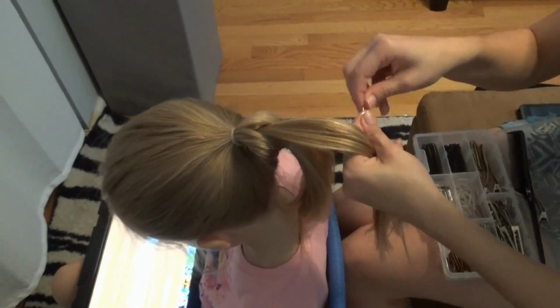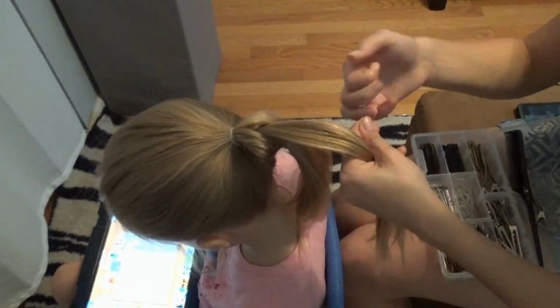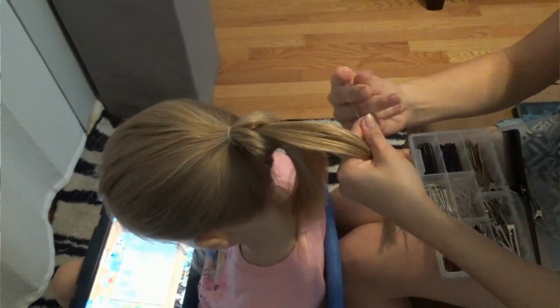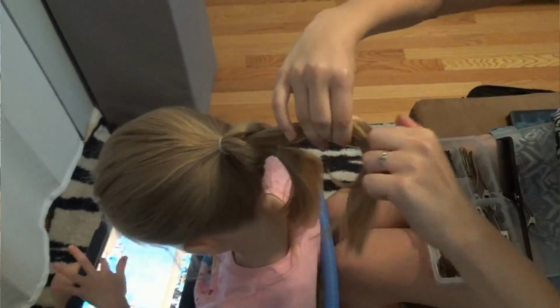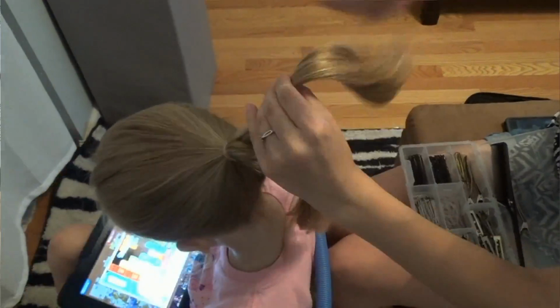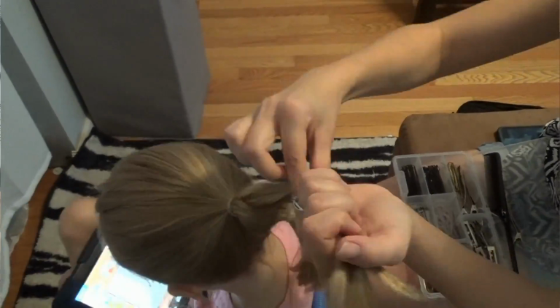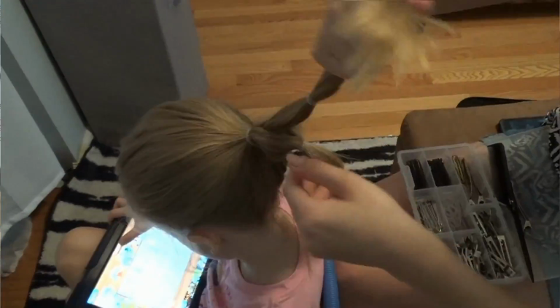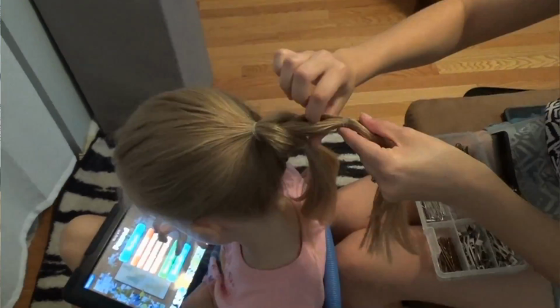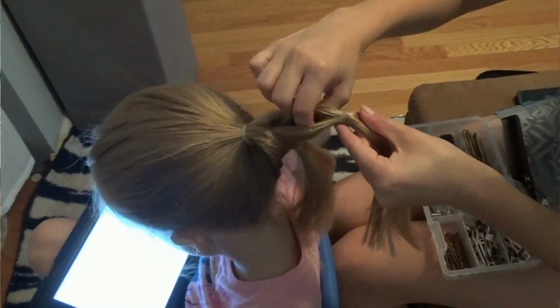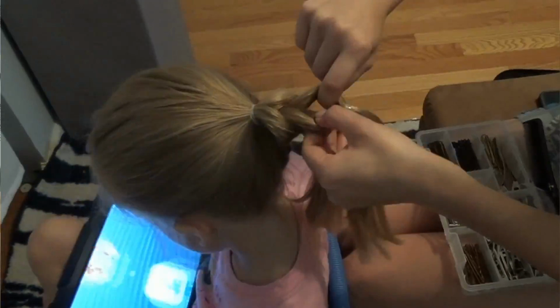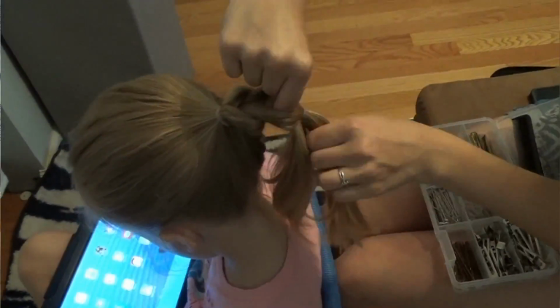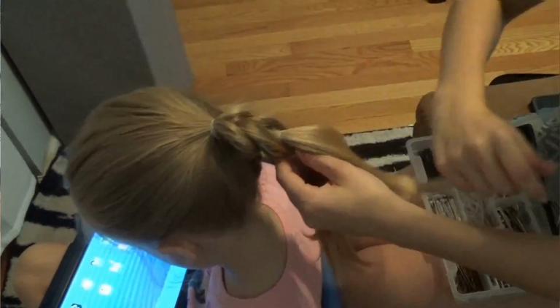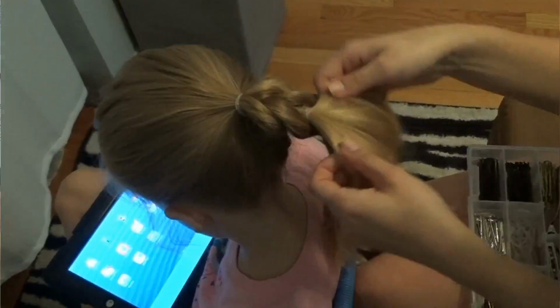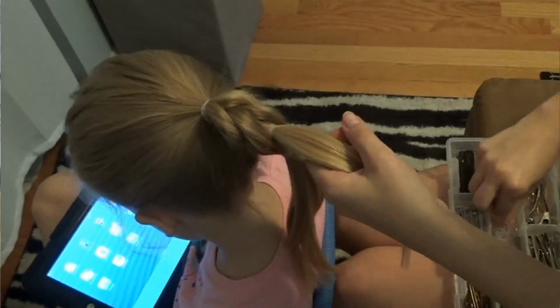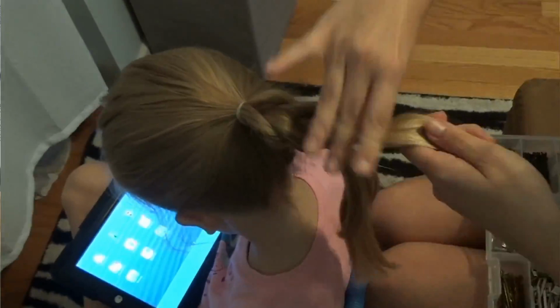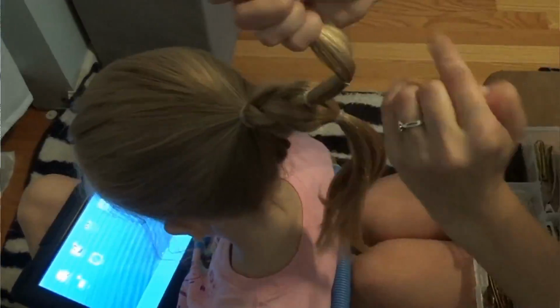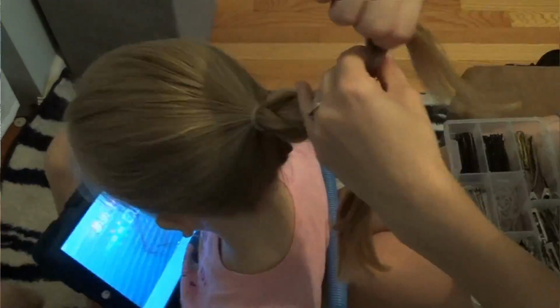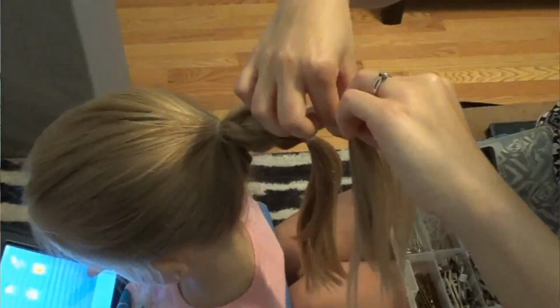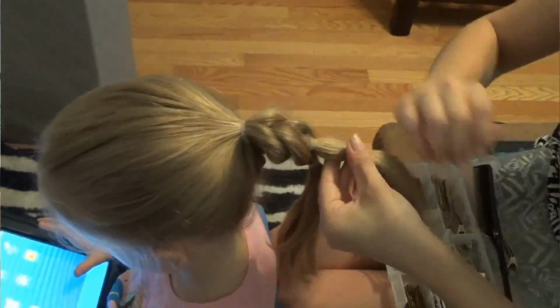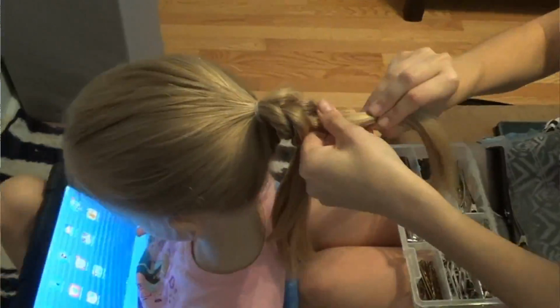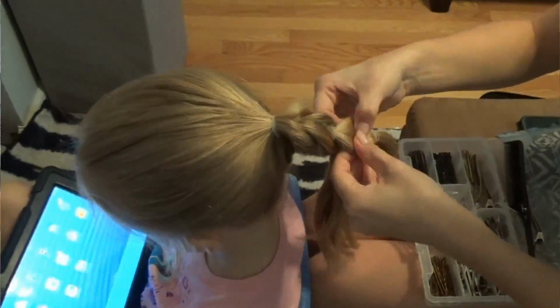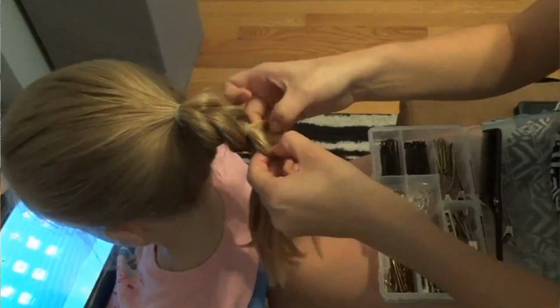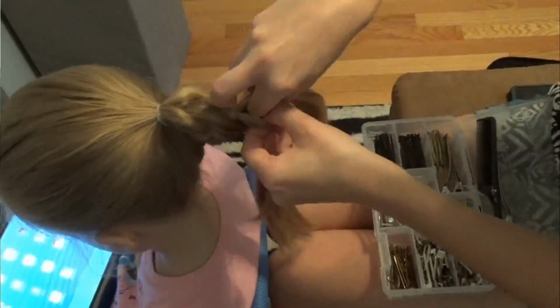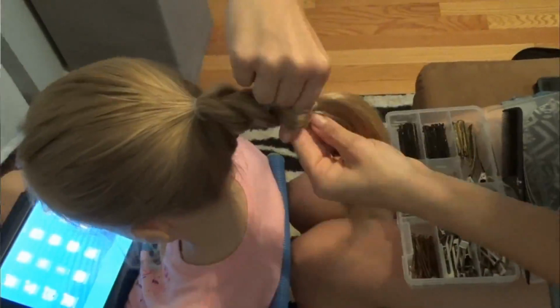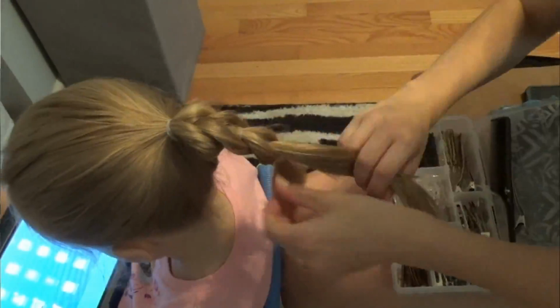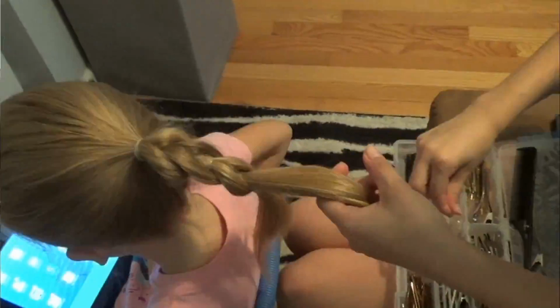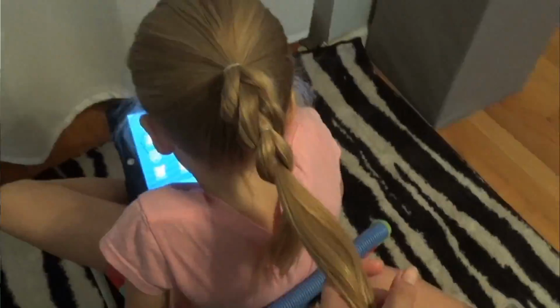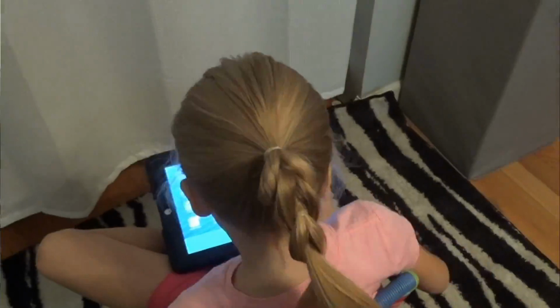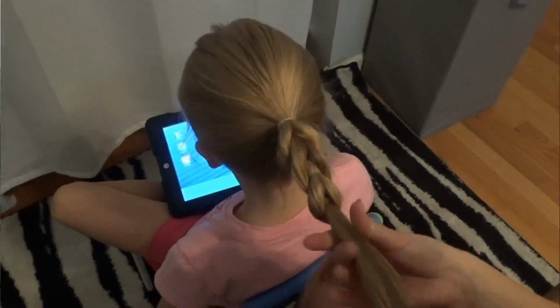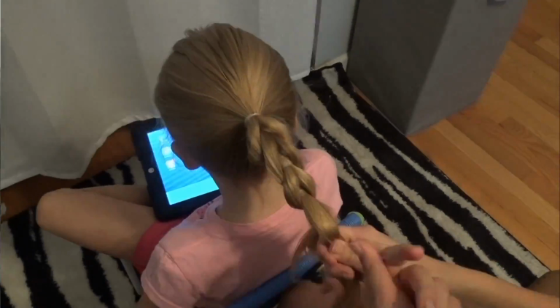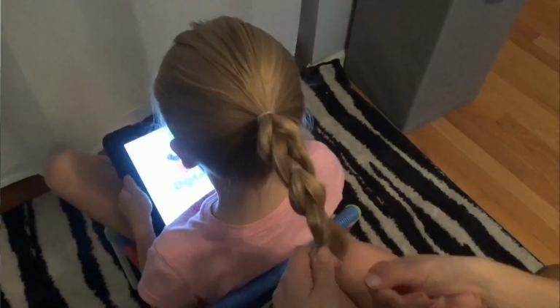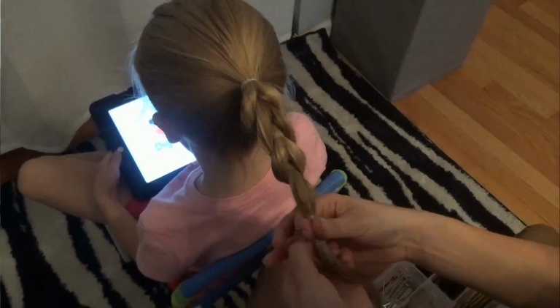Now as I speed up the video, you will see that I am just repeating the same steps until I get to the ends of the hair. Make sure to space the elastics evenly.